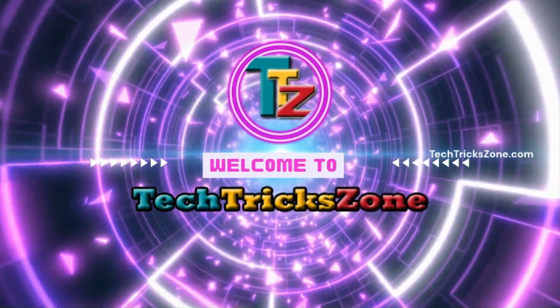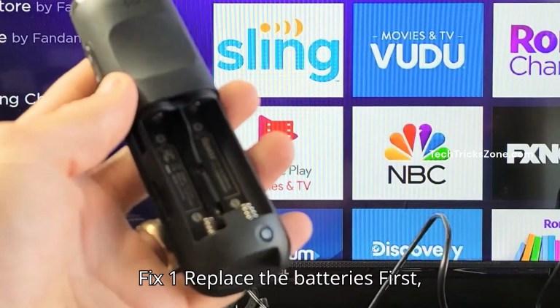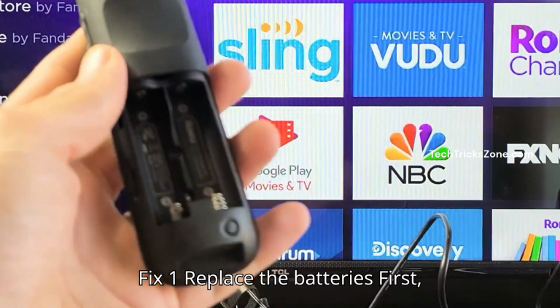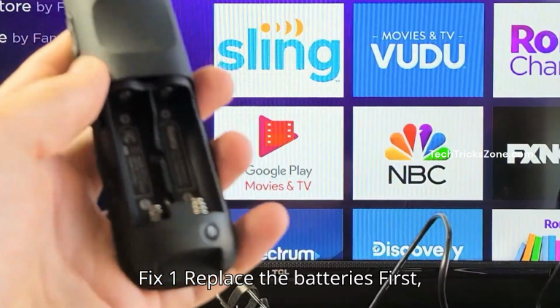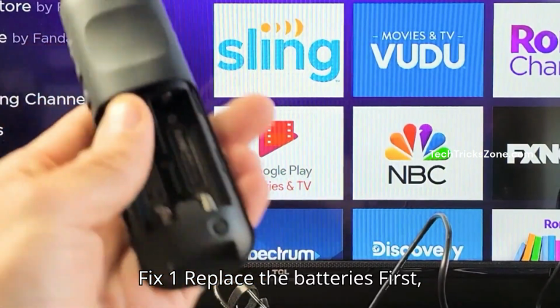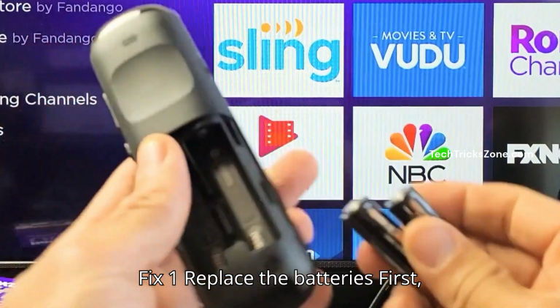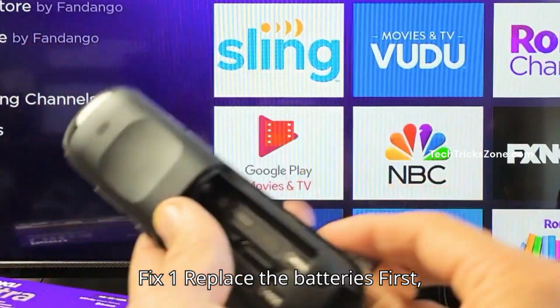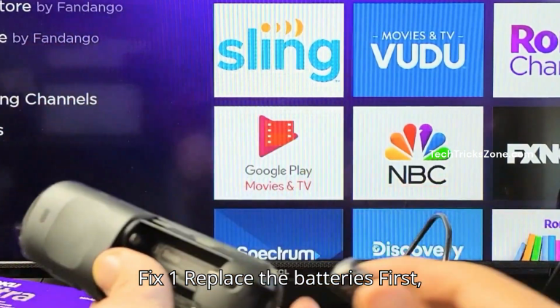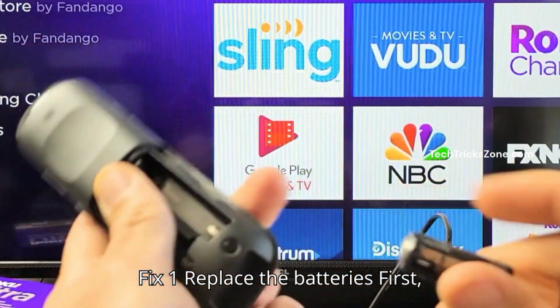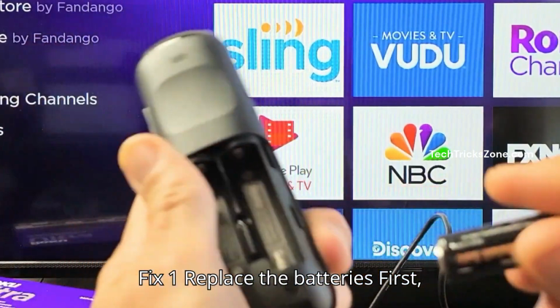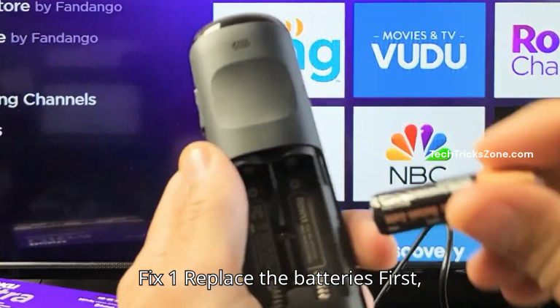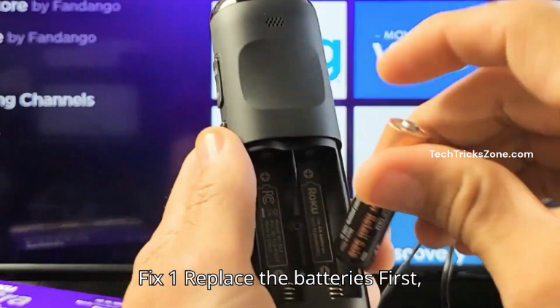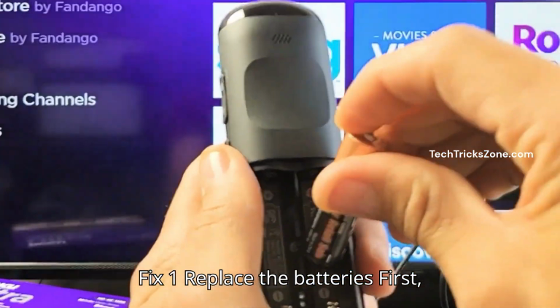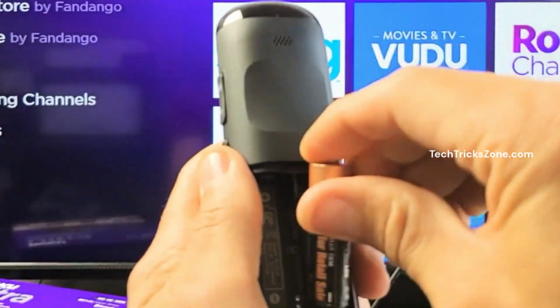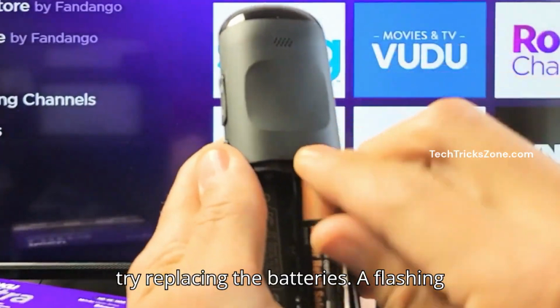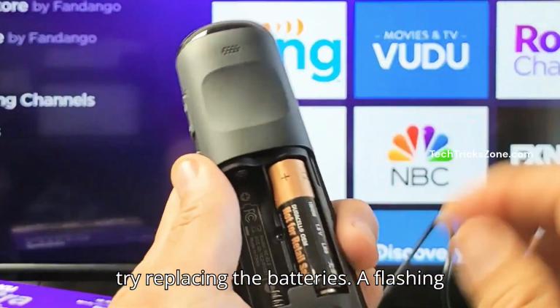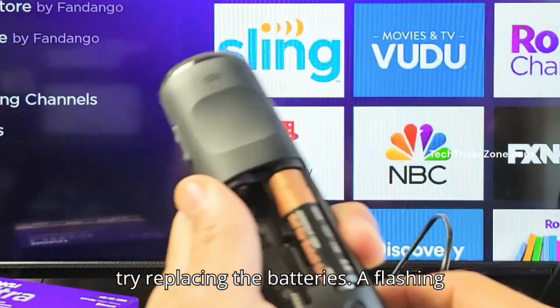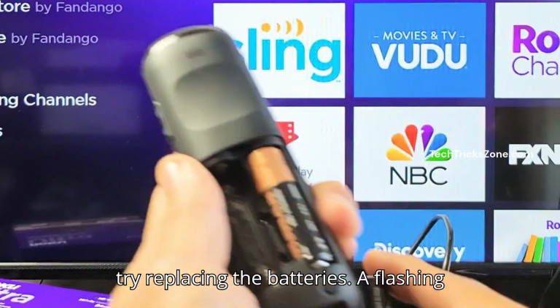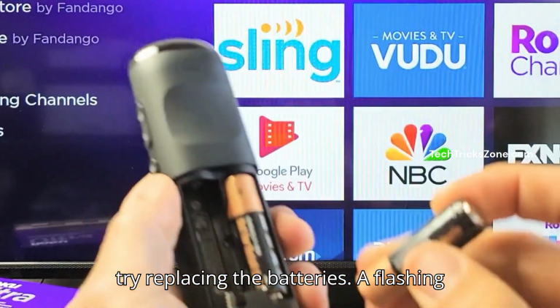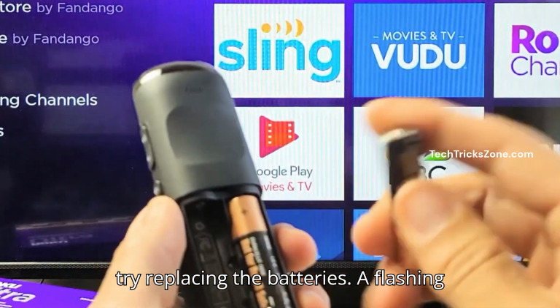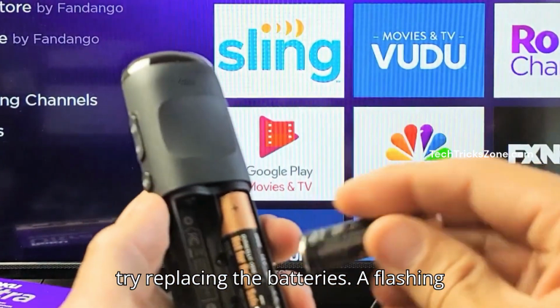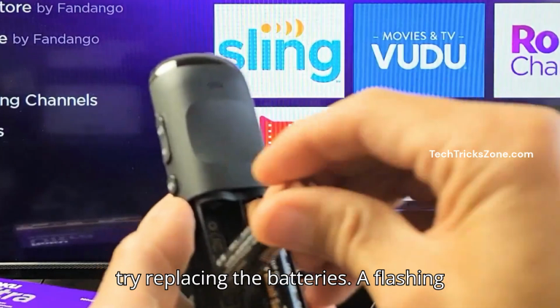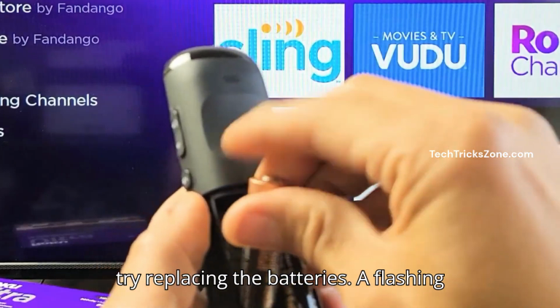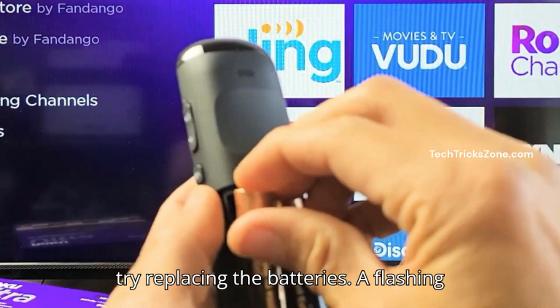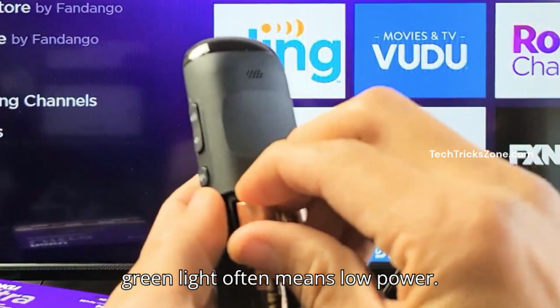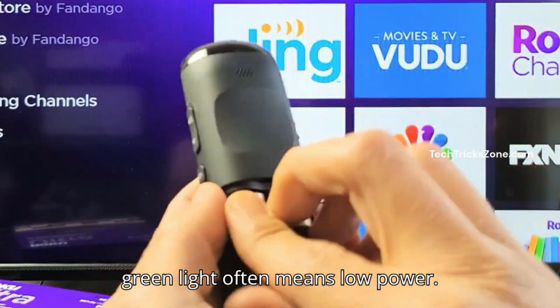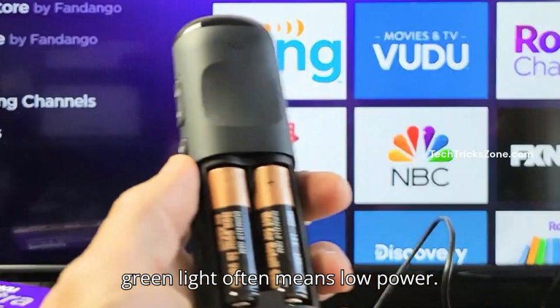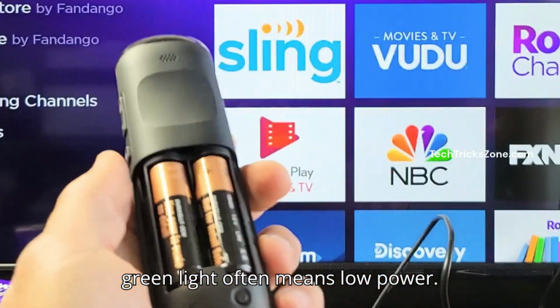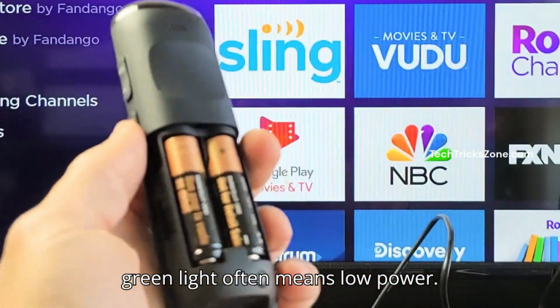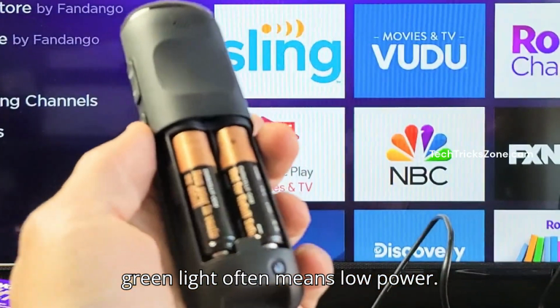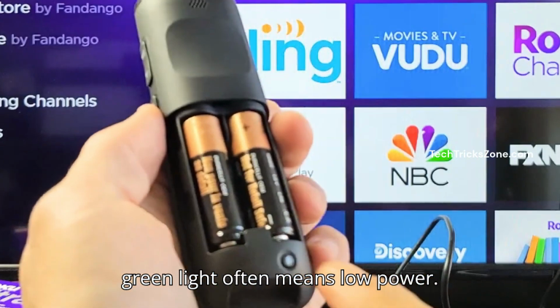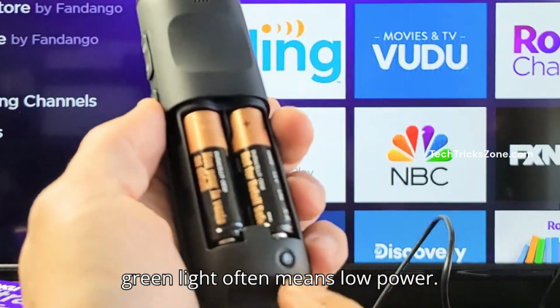Fix 1: Replace the batteries. First, try replacing the batteries. A flashing green light often means low power.